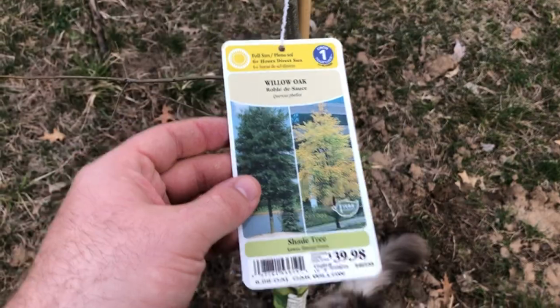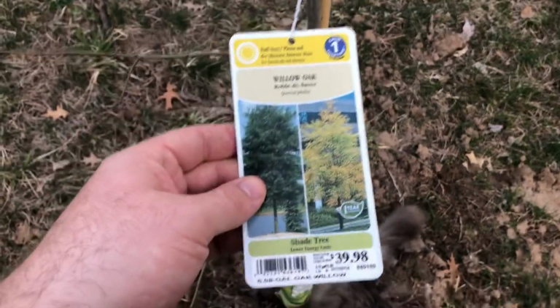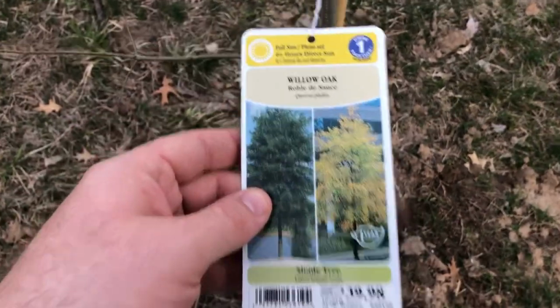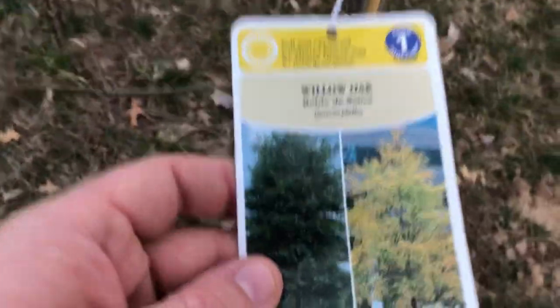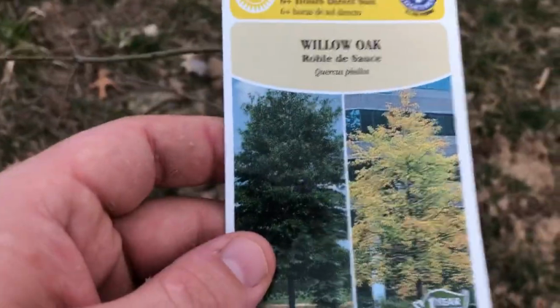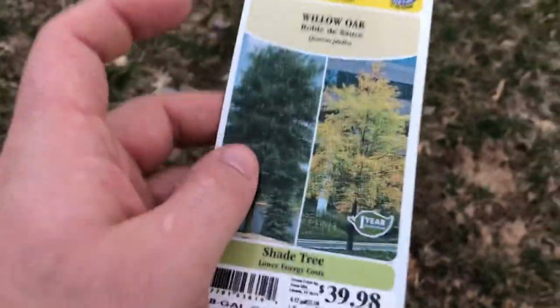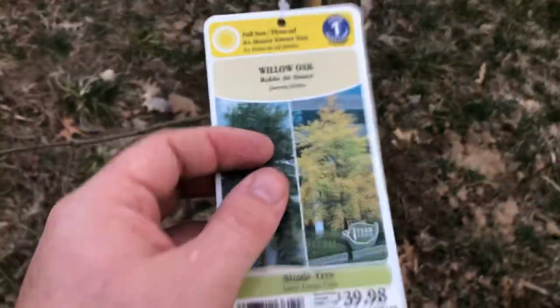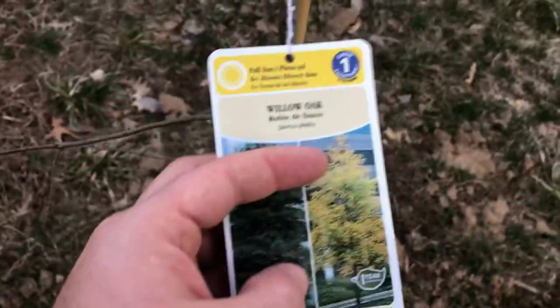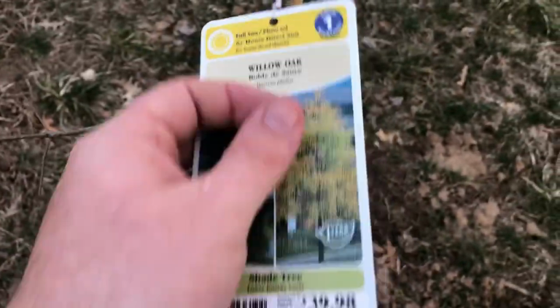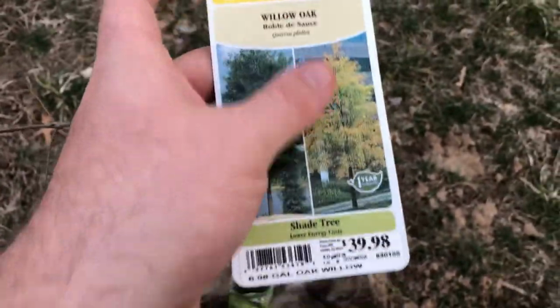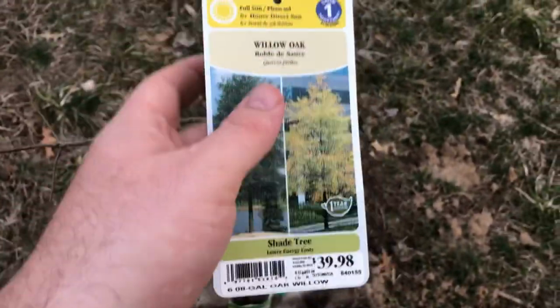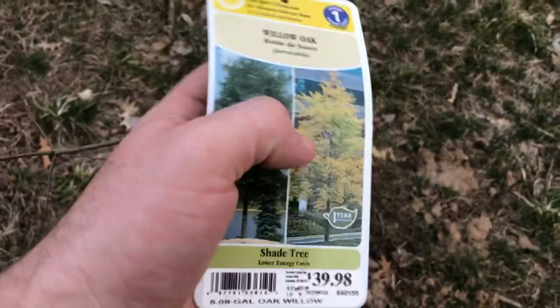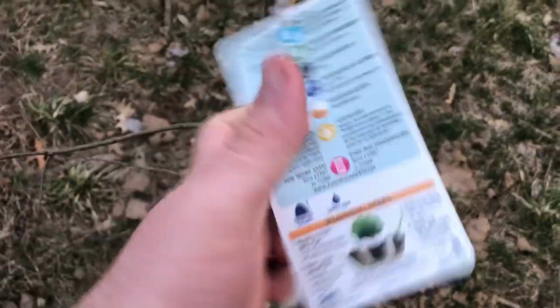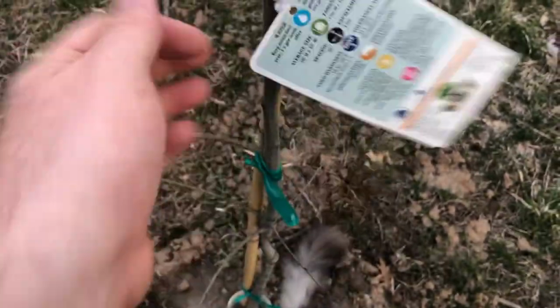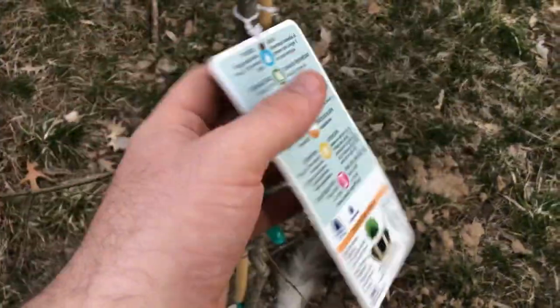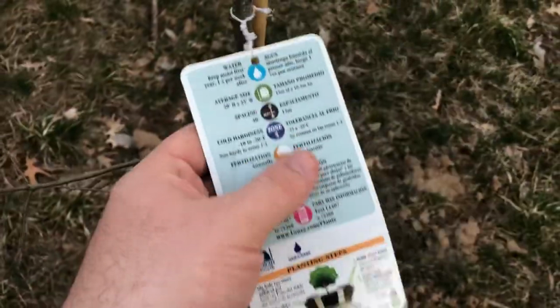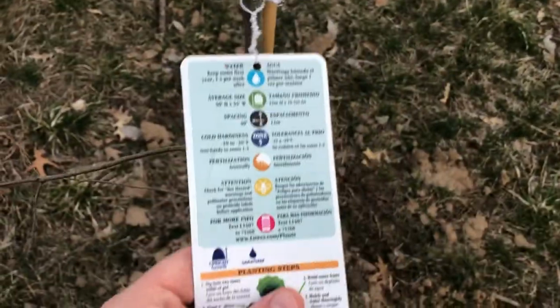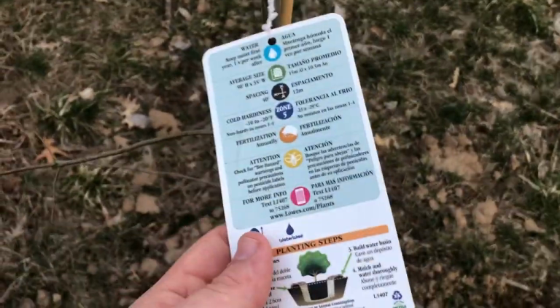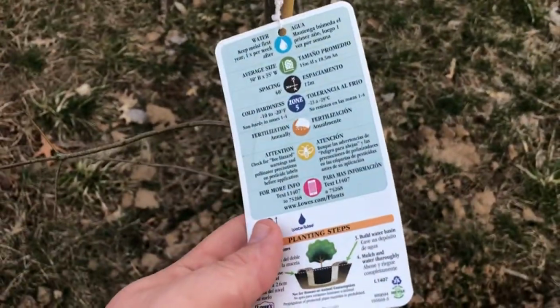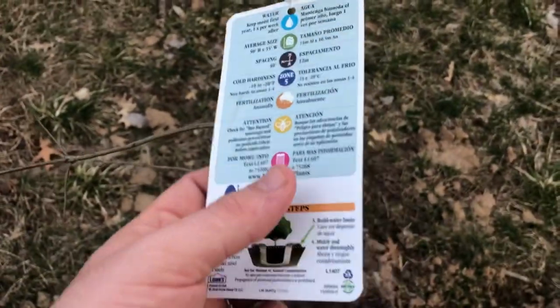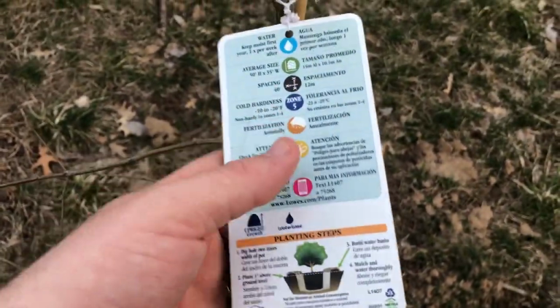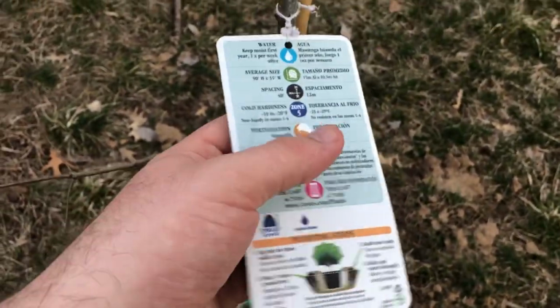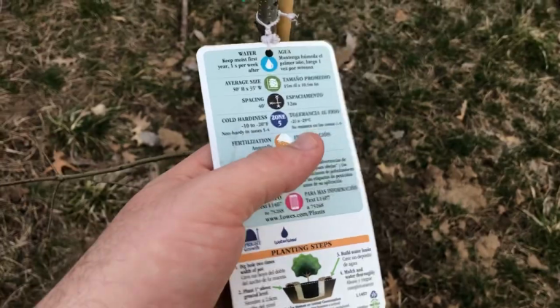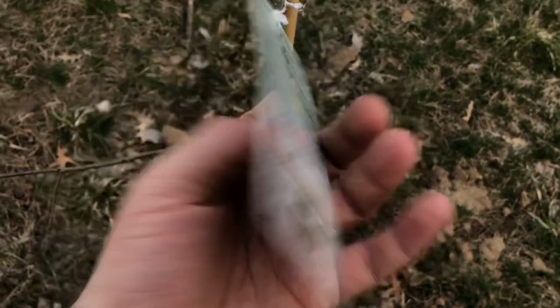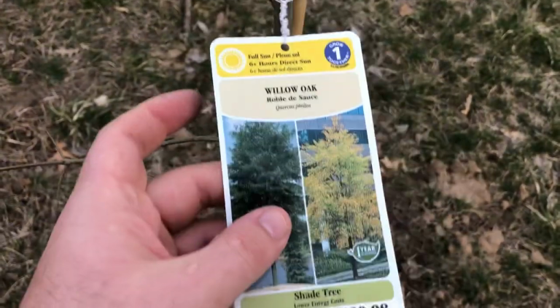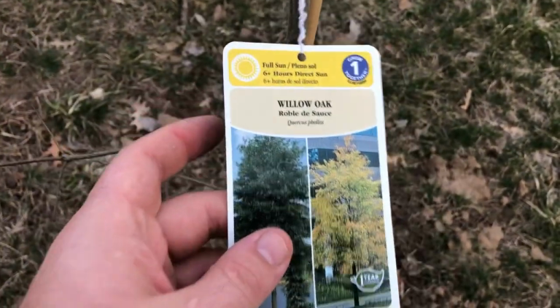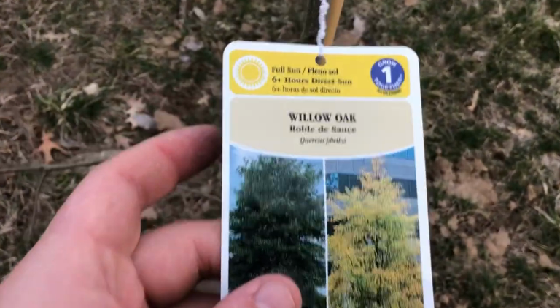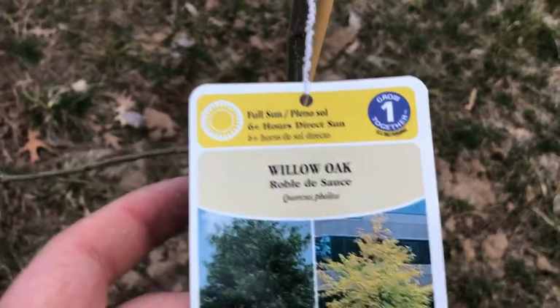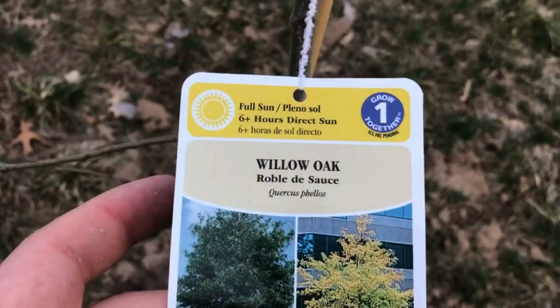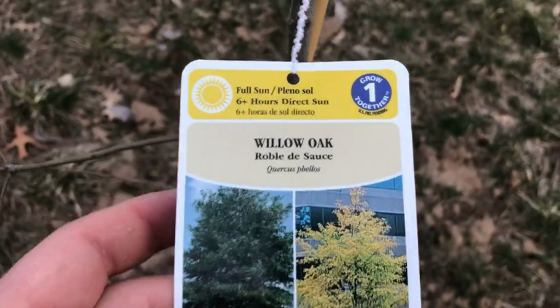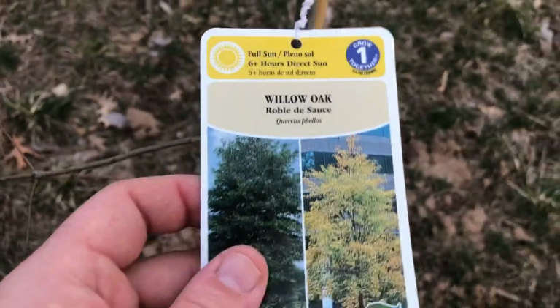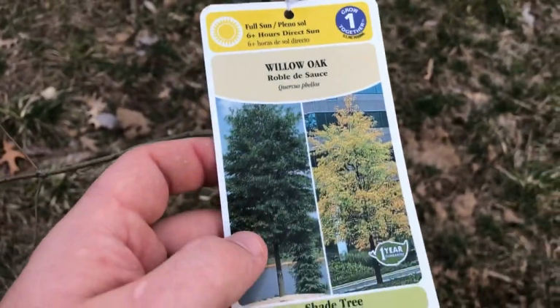Making a video of this willow oak here. I have the tag on for this video, hopefully it'll last as long as possible so I can see exactly what I planted. I've been planting all types of trees. Once again, it is a willow oak and it needs at least six plus hours of sun a day.